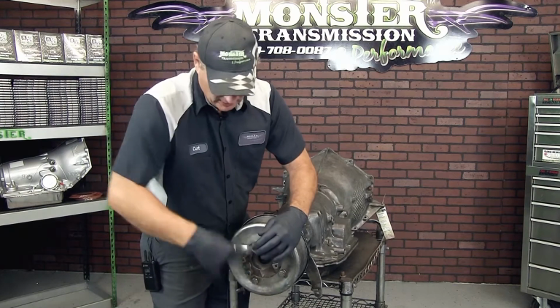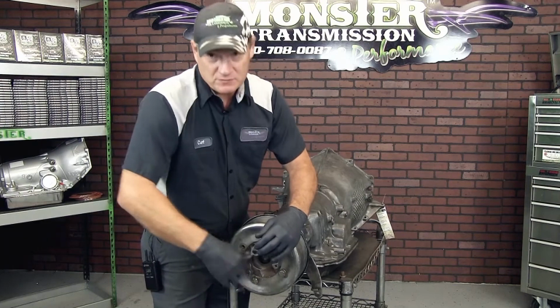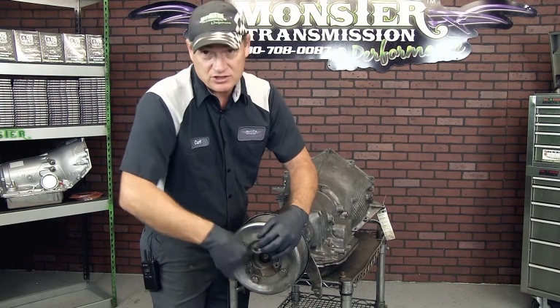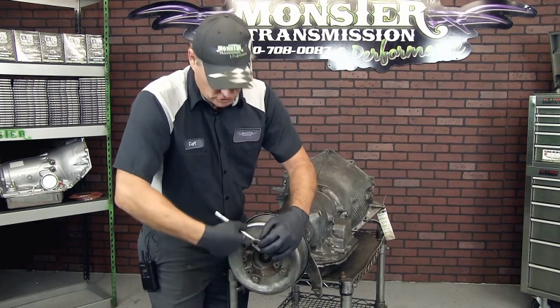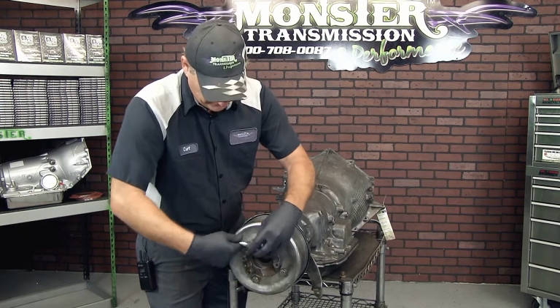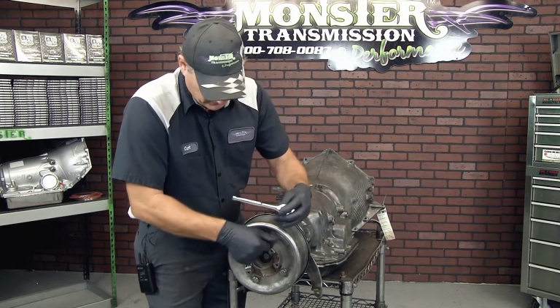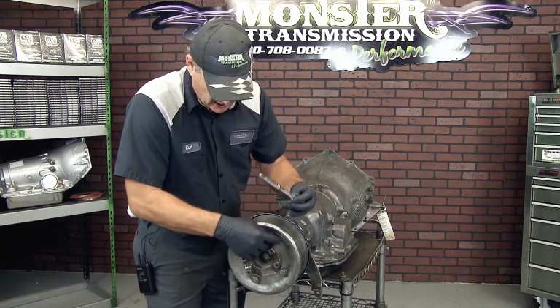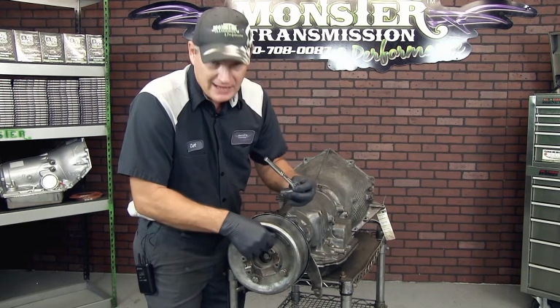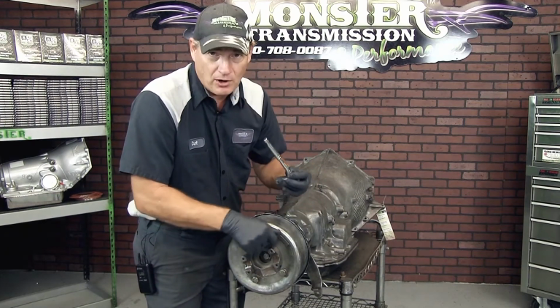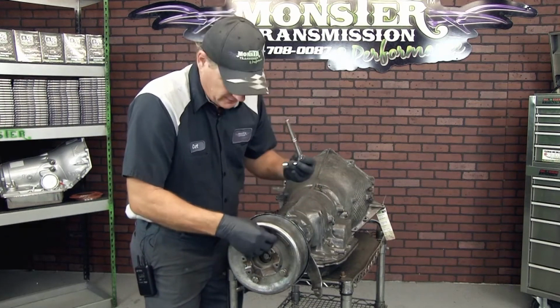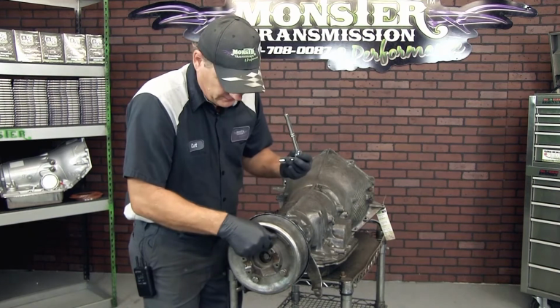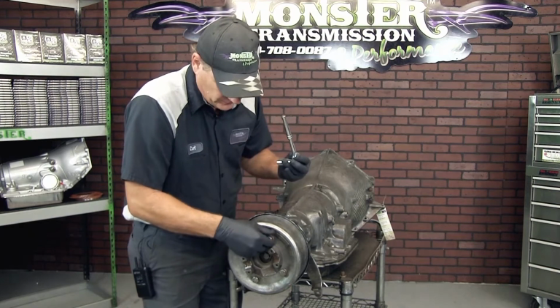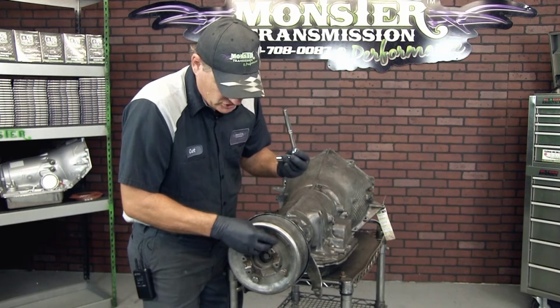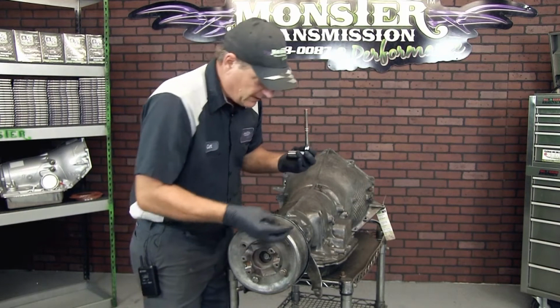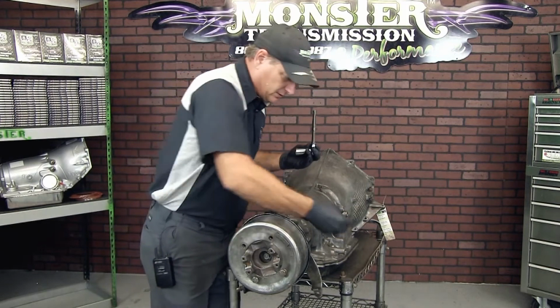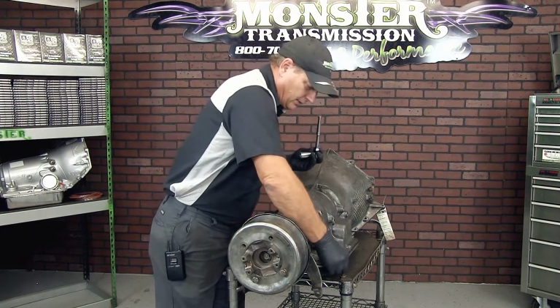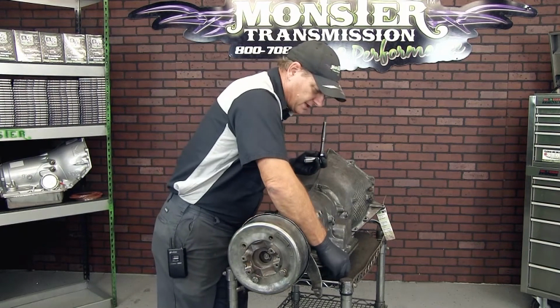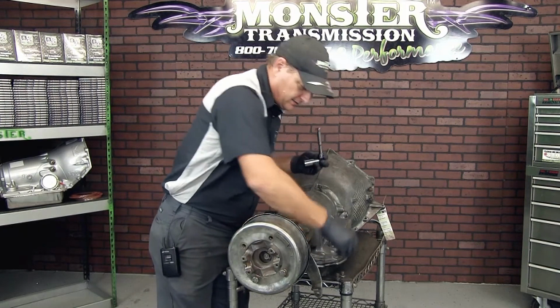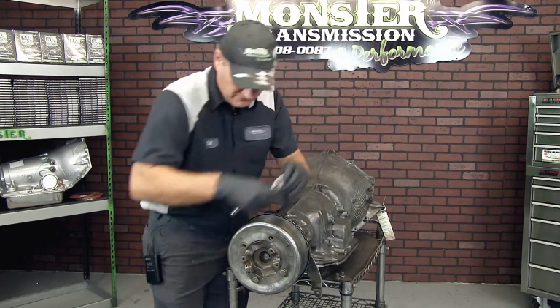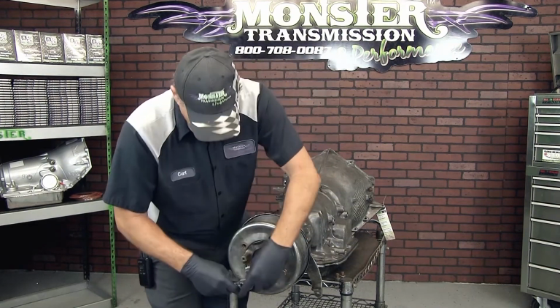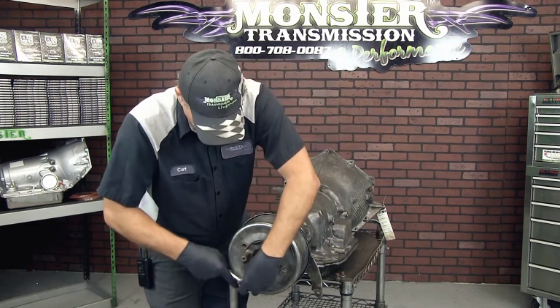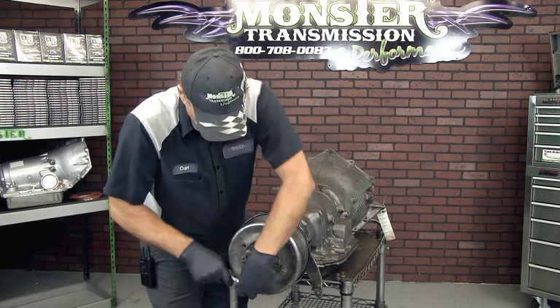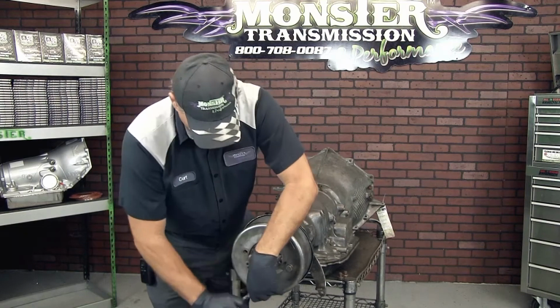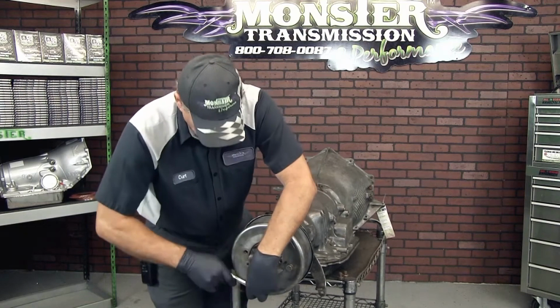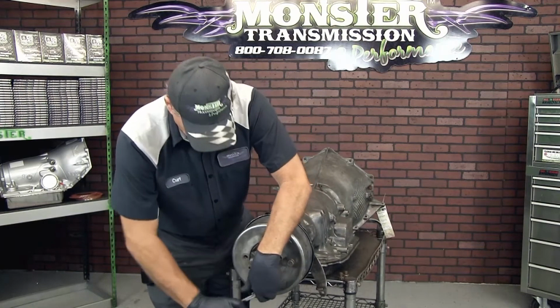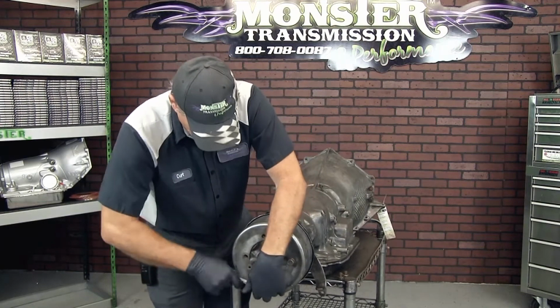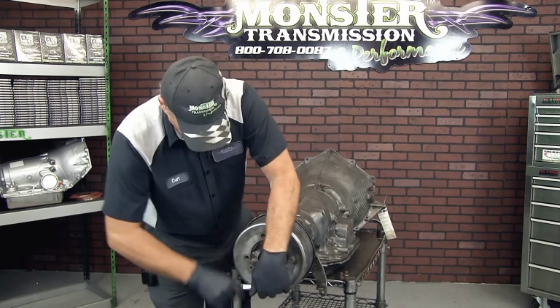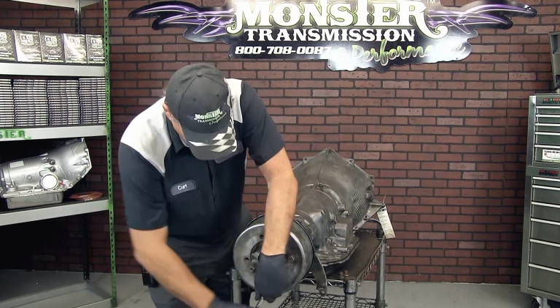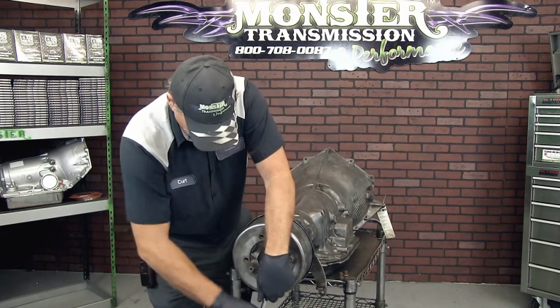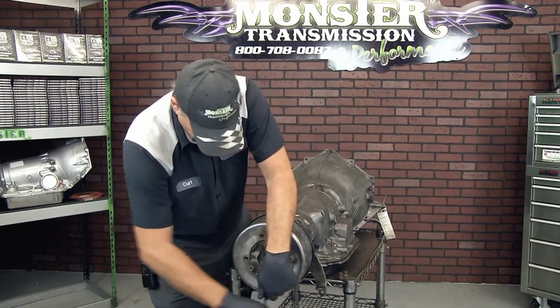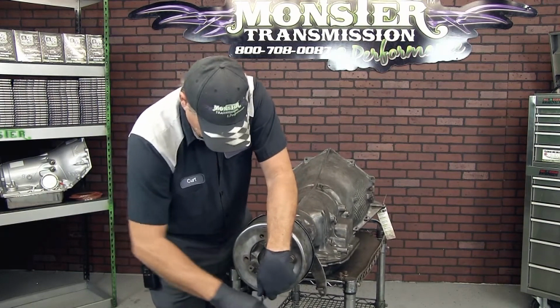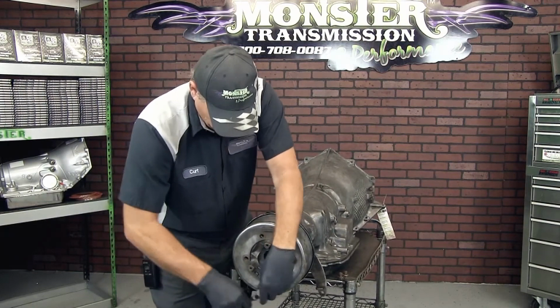I'm moving this much easier than you will because I've already had this apart. Yours is going to be pretty tight. You might have to use a wrench and a hammer to crack the bolts loose, the nuts loose, to take it apart.